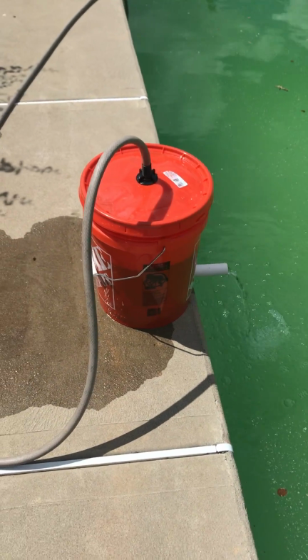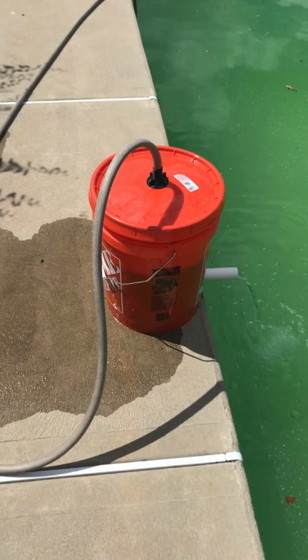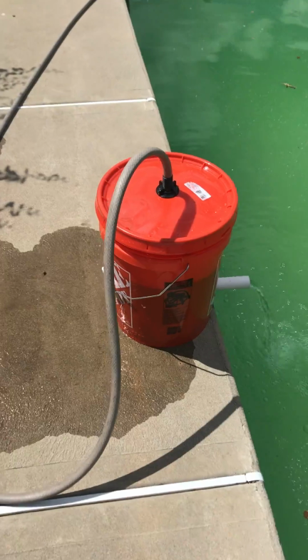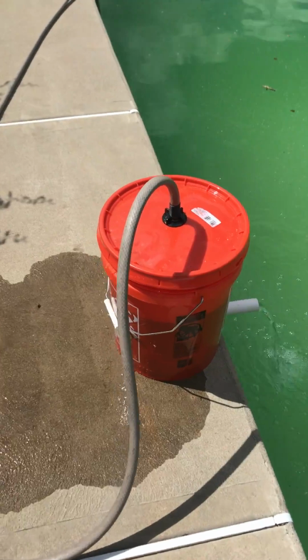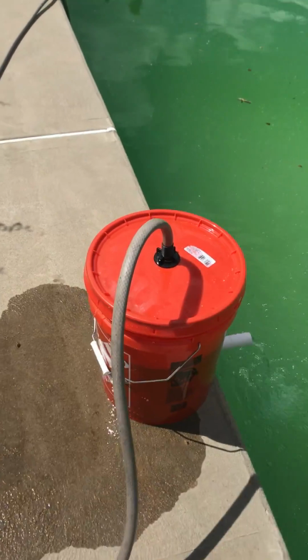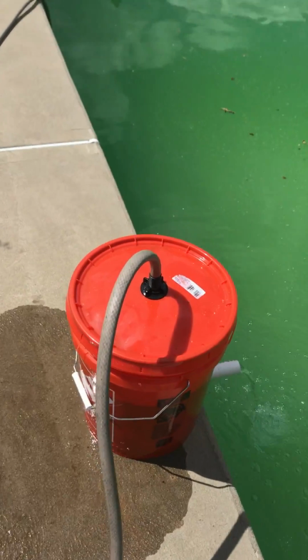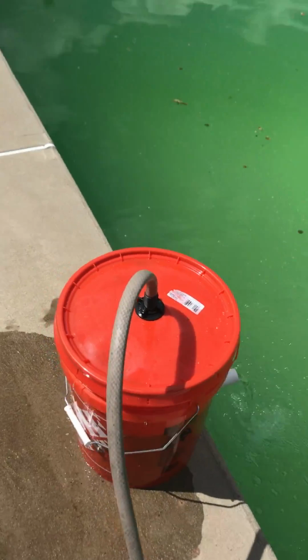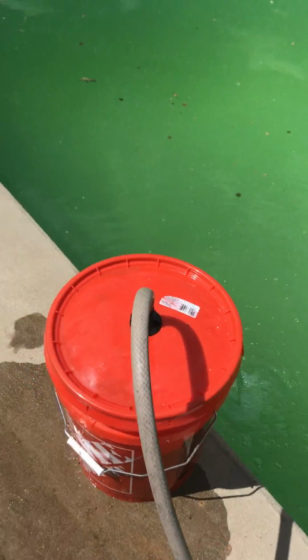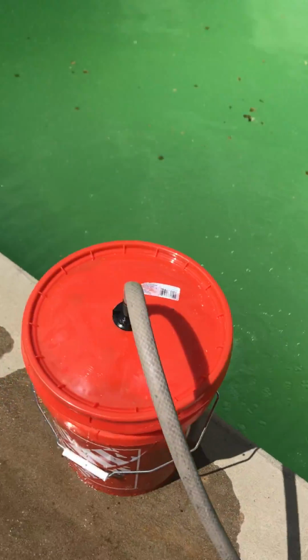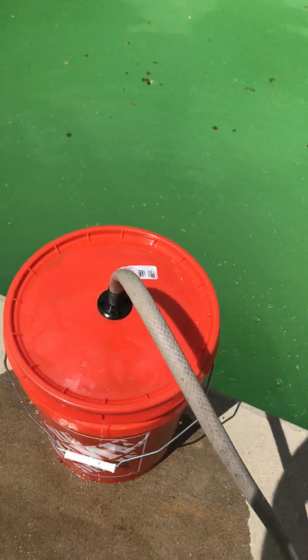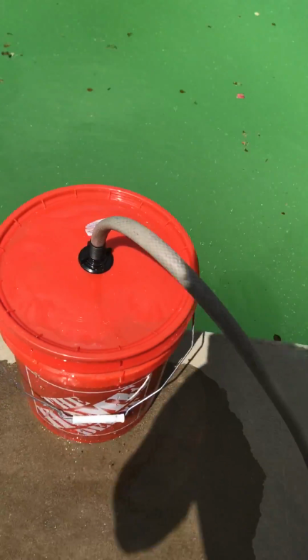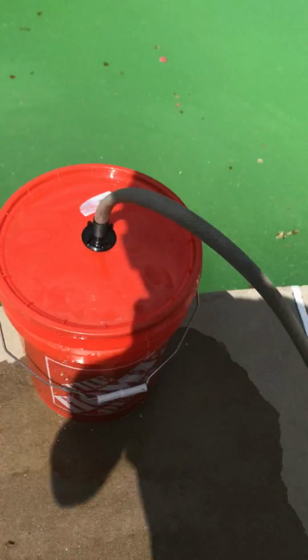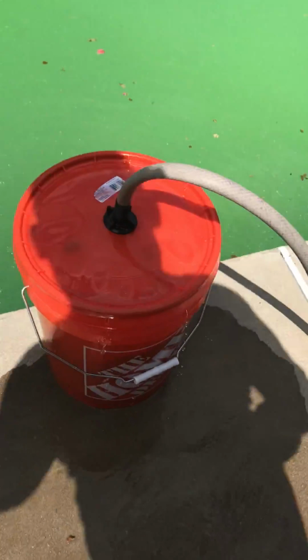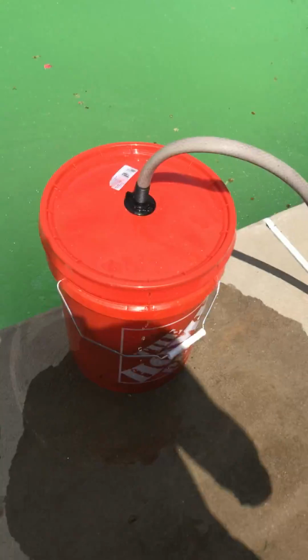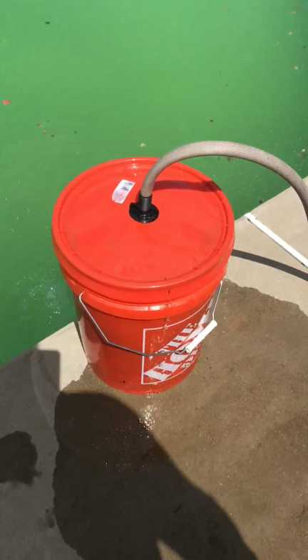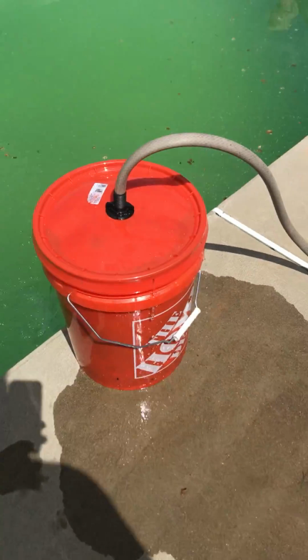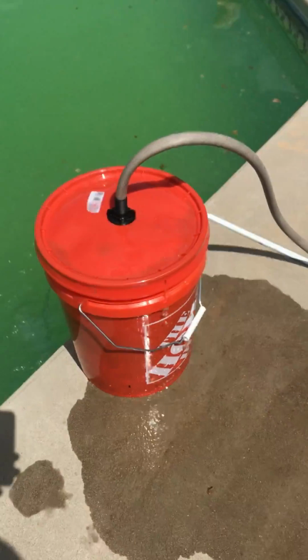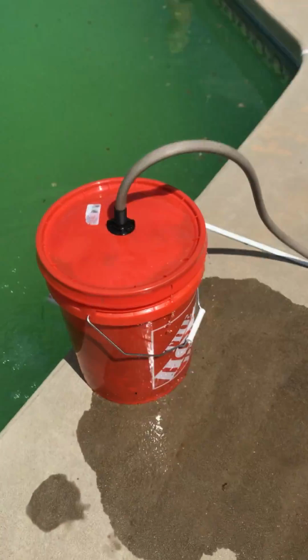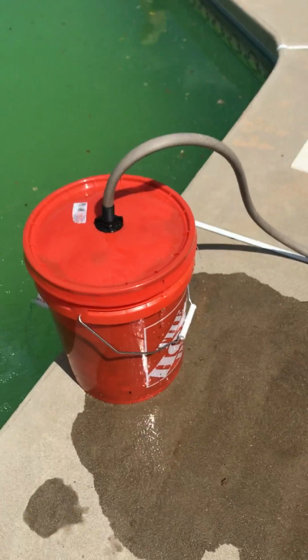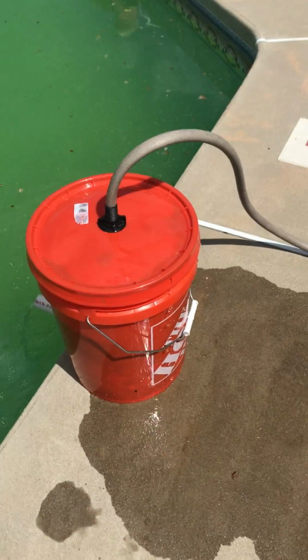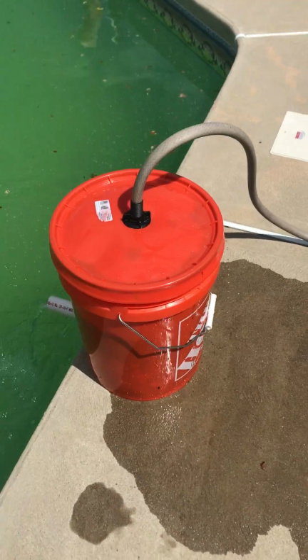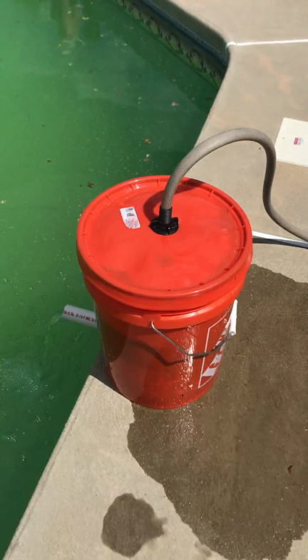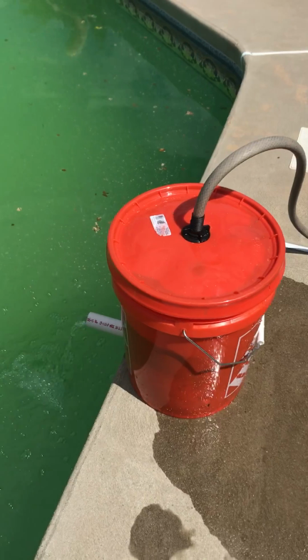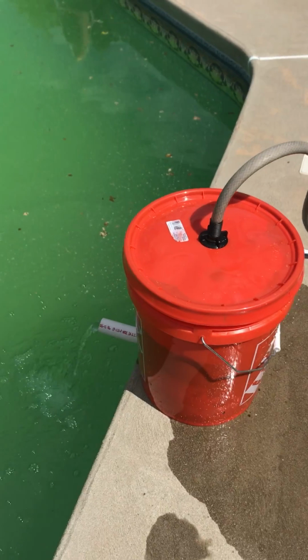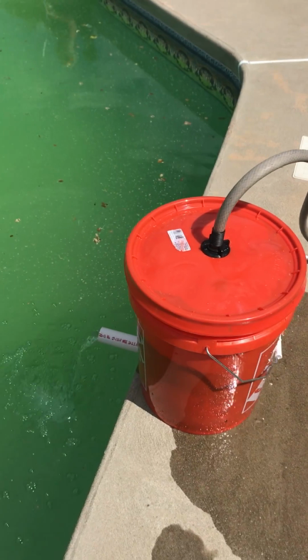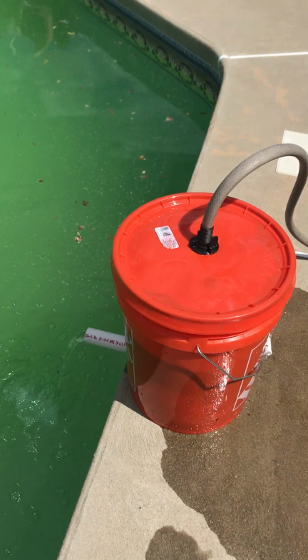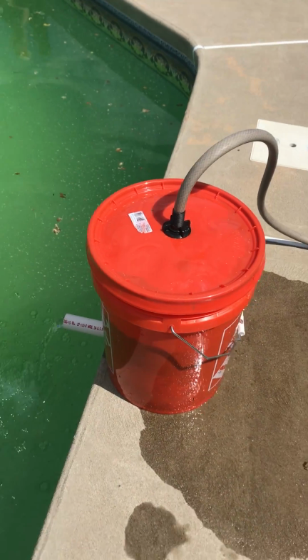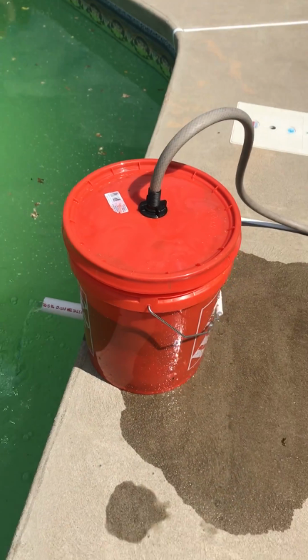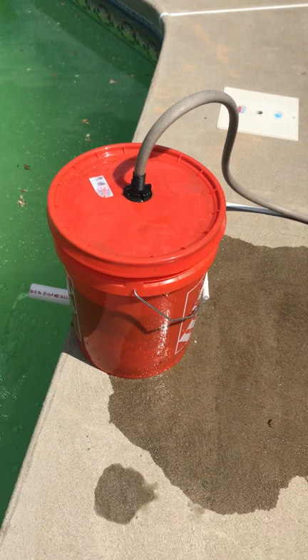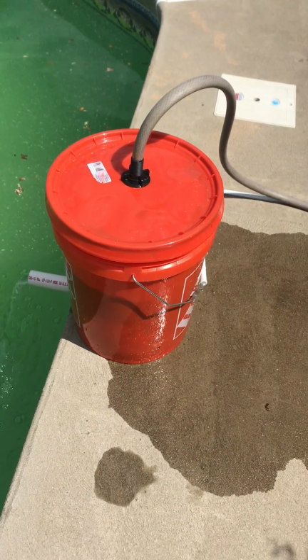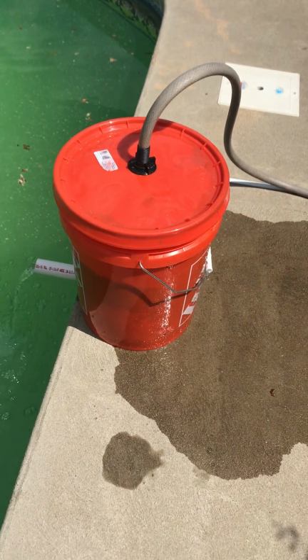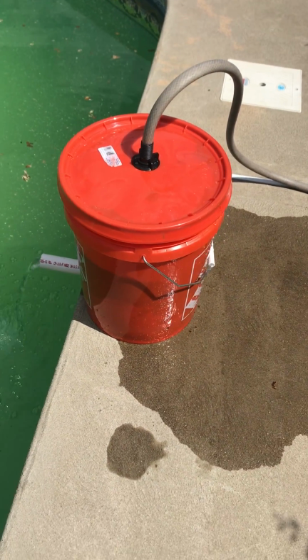but at least it could possibly filter some of the schmutz out. Now it's not perfect — I probably didn't put enough perforation in the pipe, because you can see the water leaking out of the side, but for the most part it works.